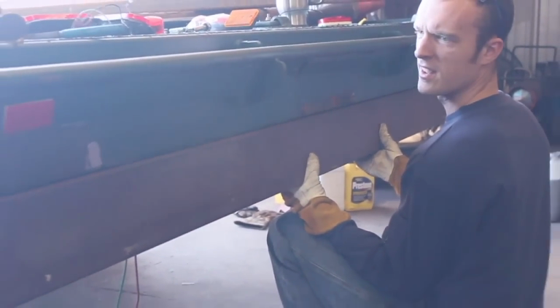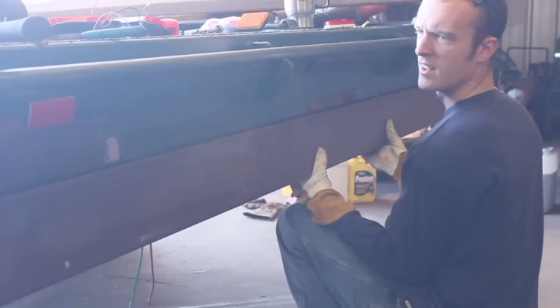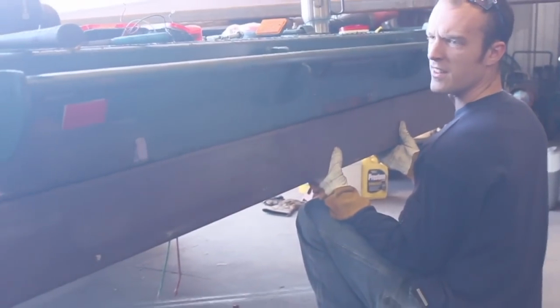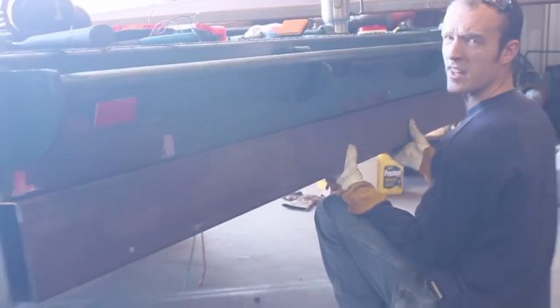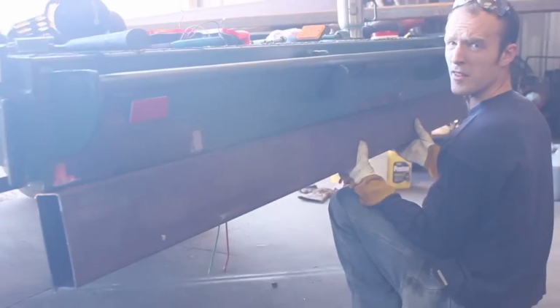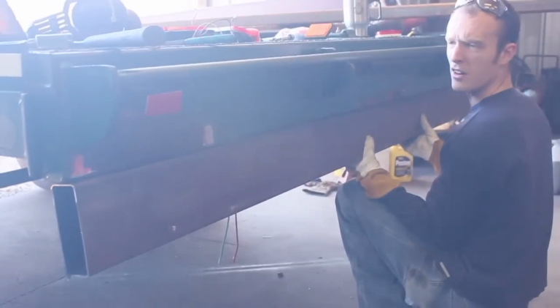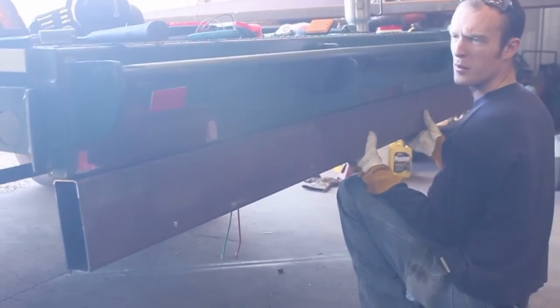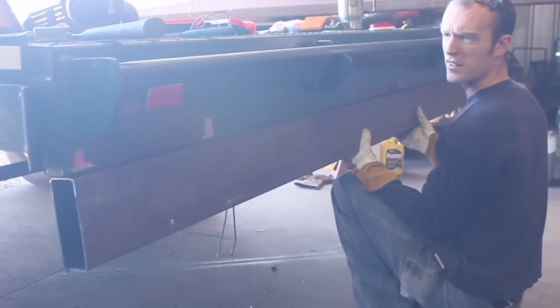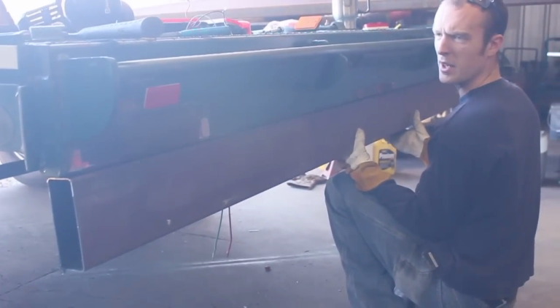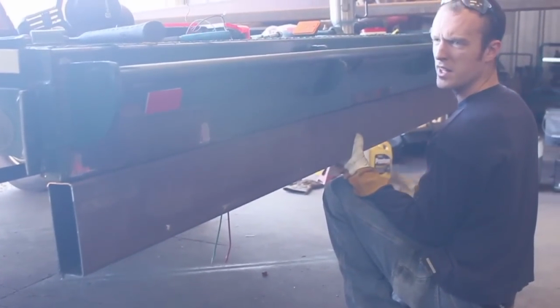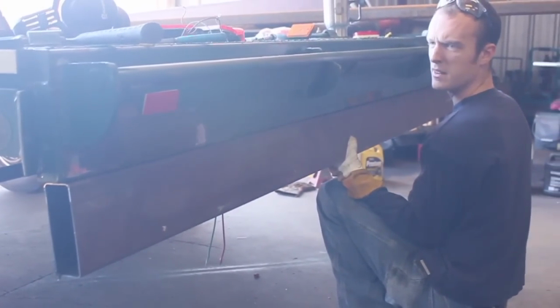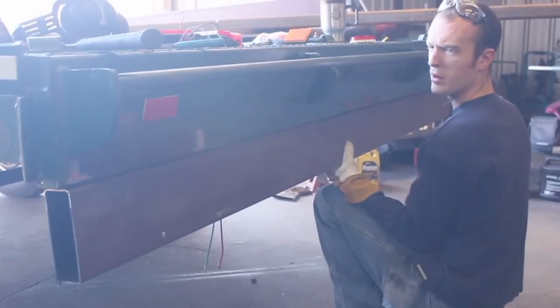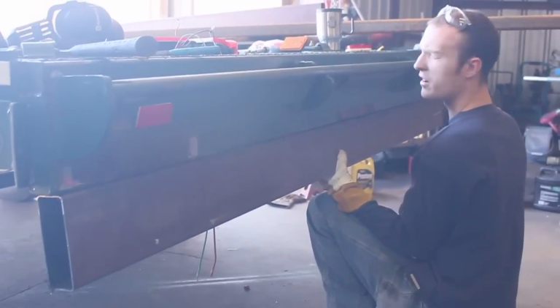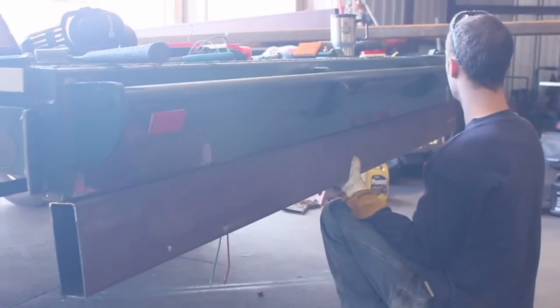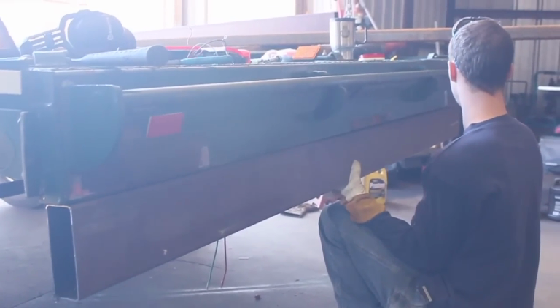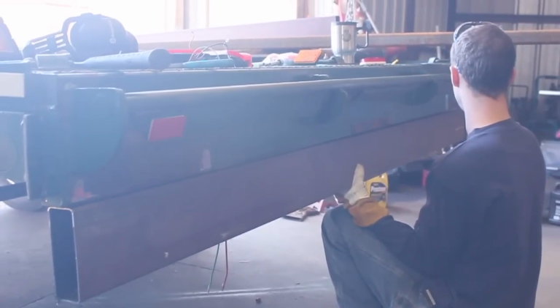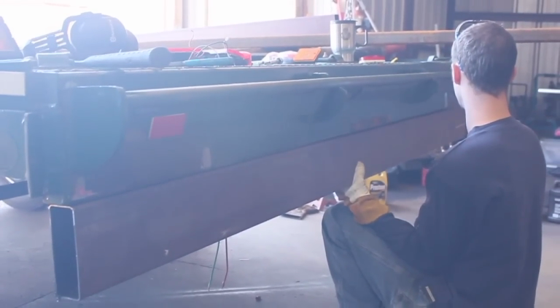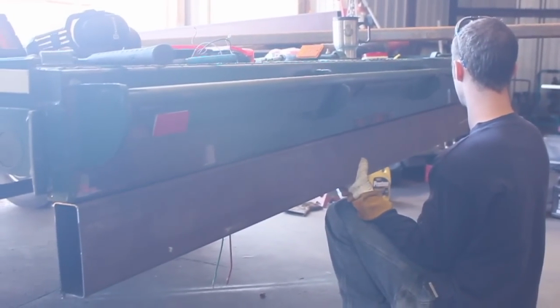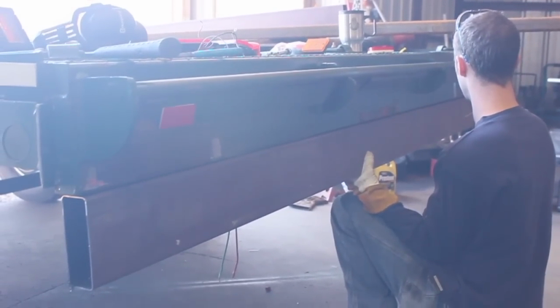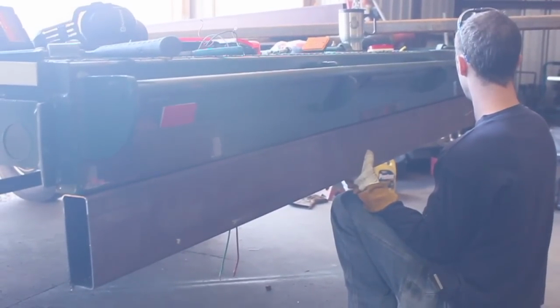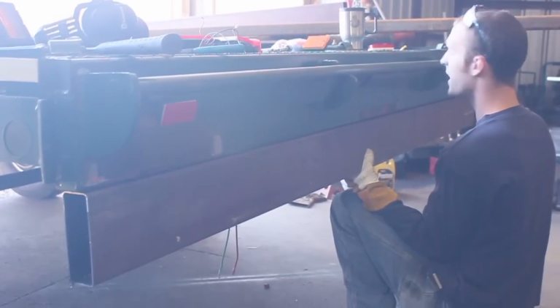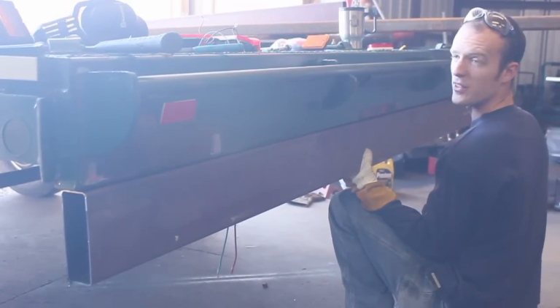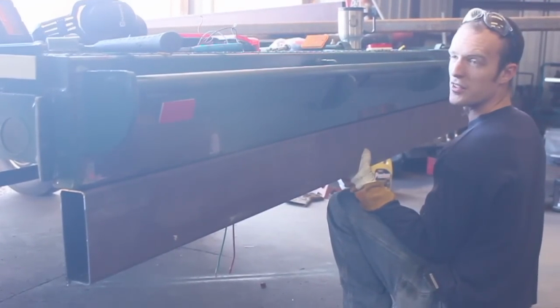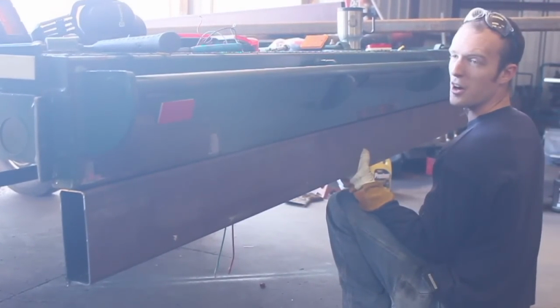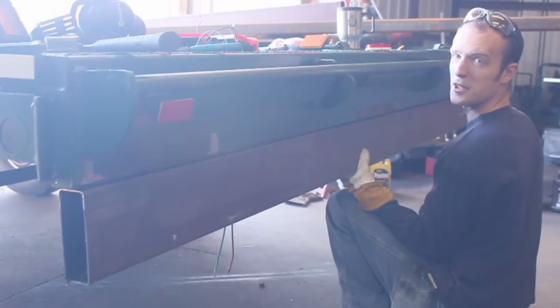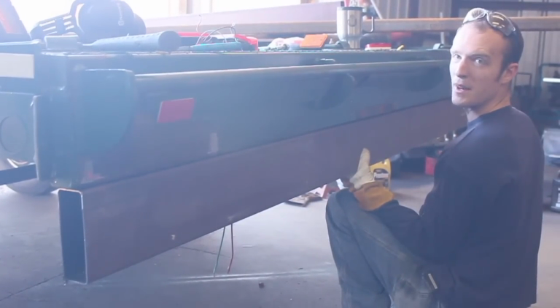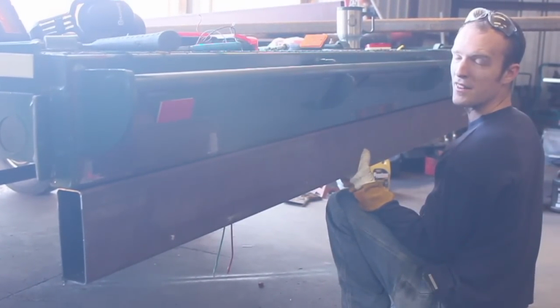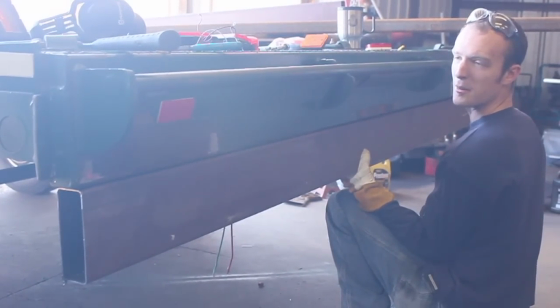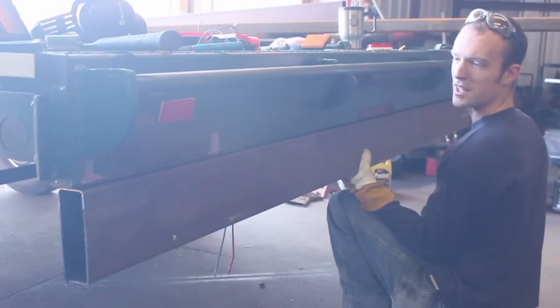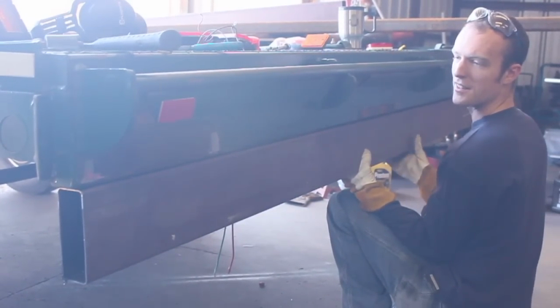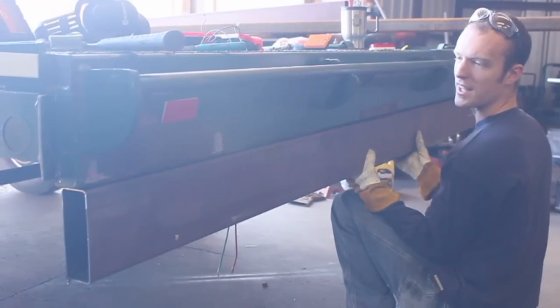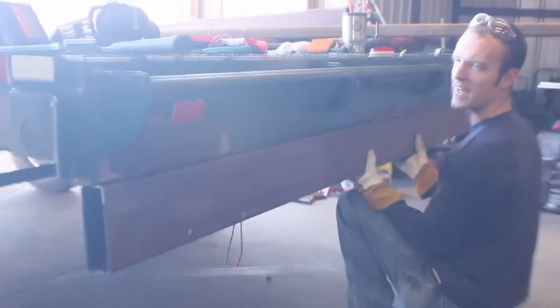This is going to give us all the real estate we need to put on all the lights and everything else, and it looks so much better than the old thingamajigger just hanging down.